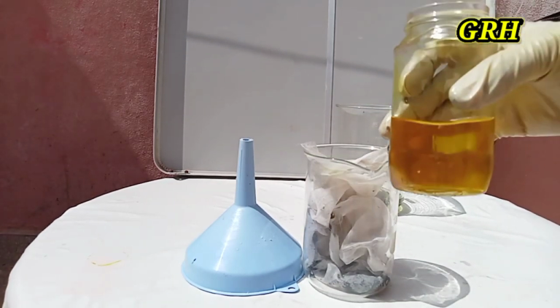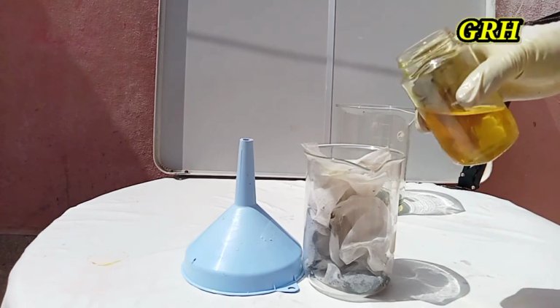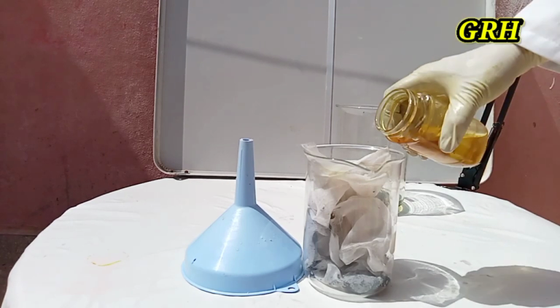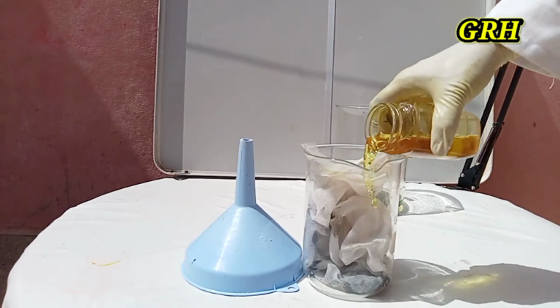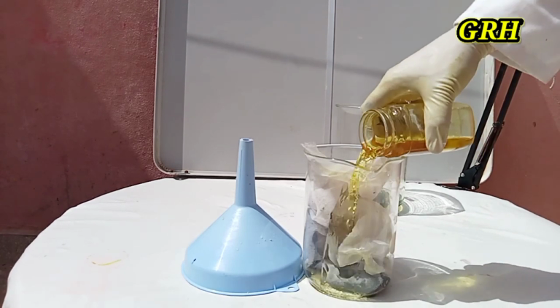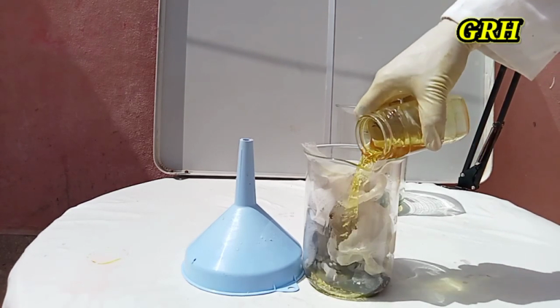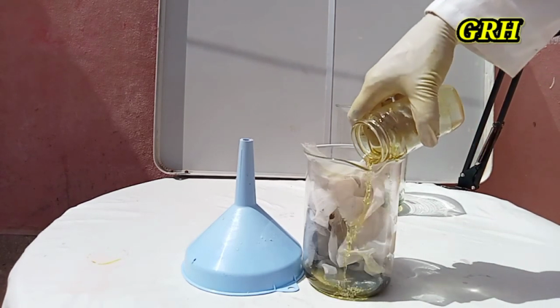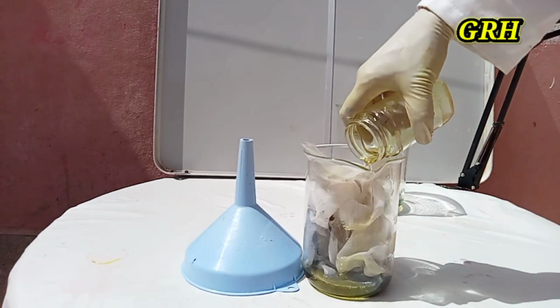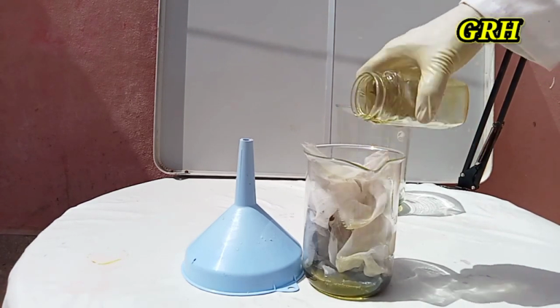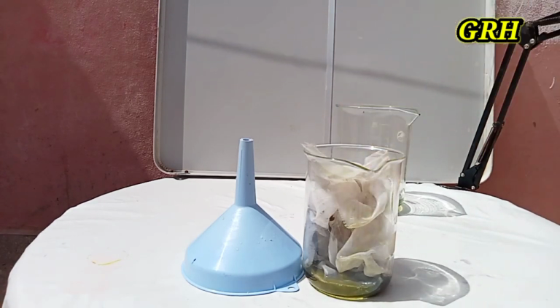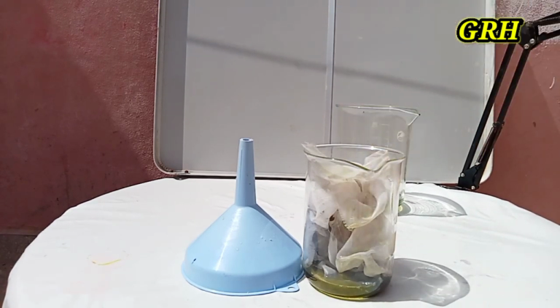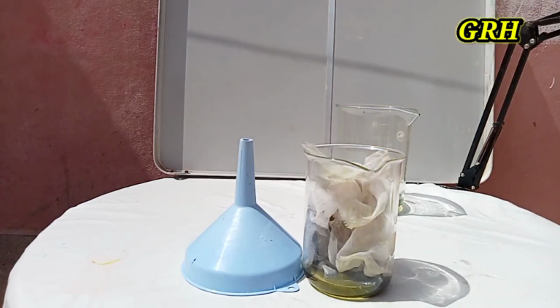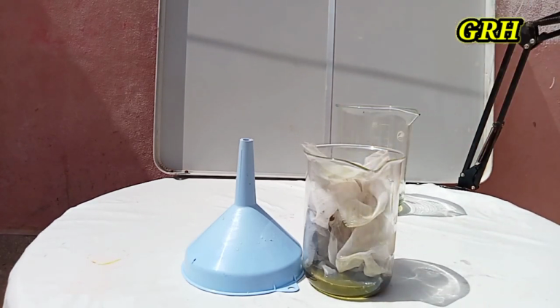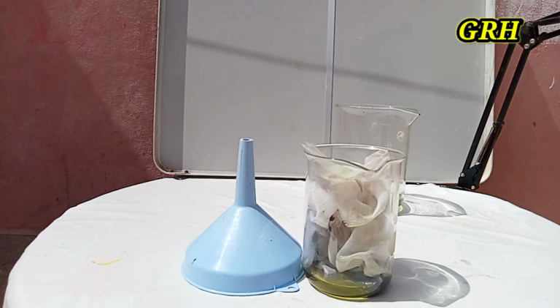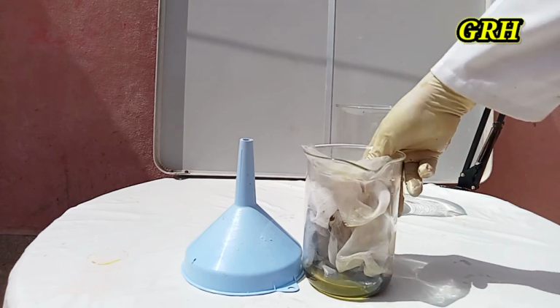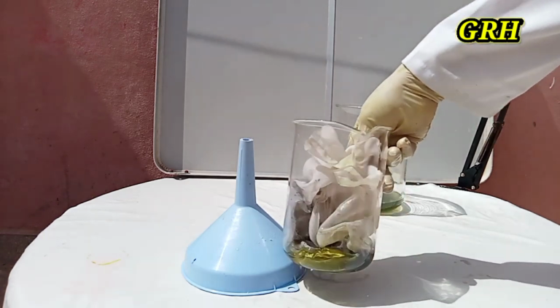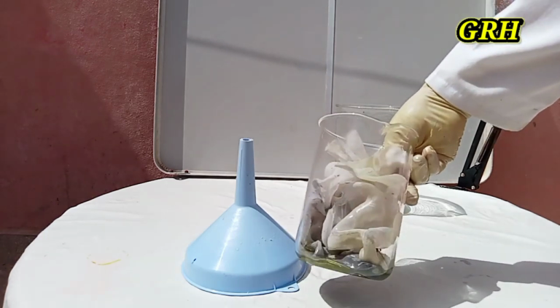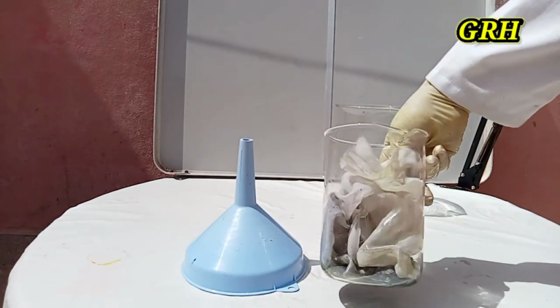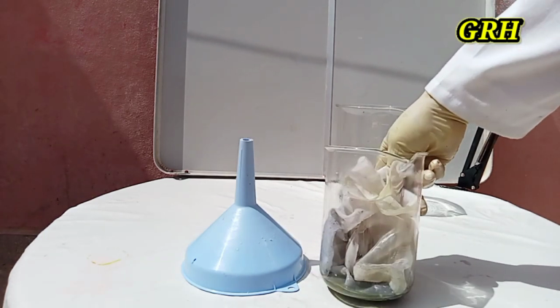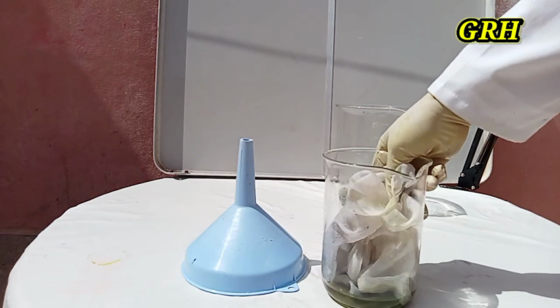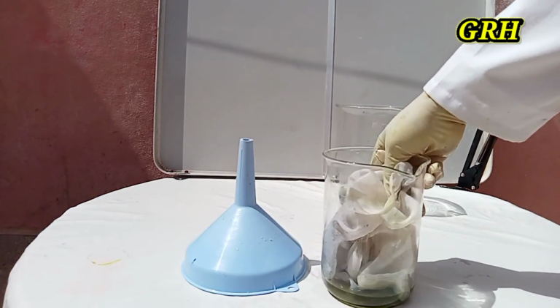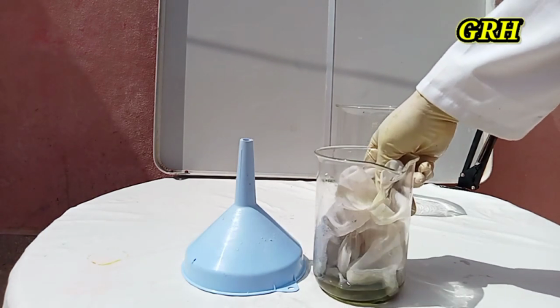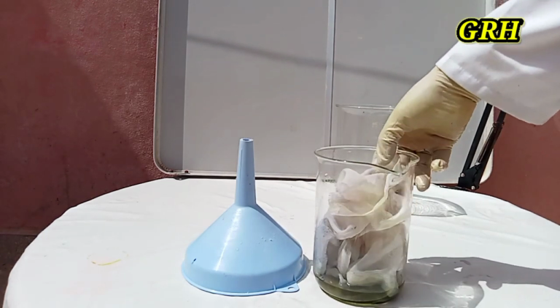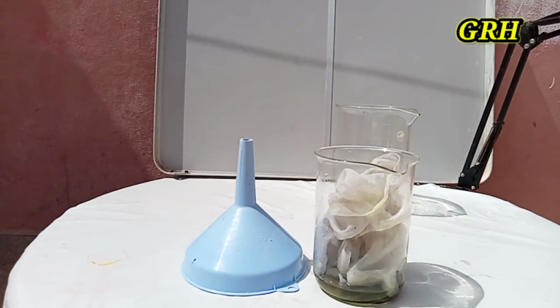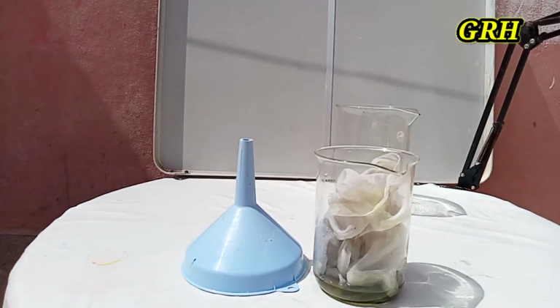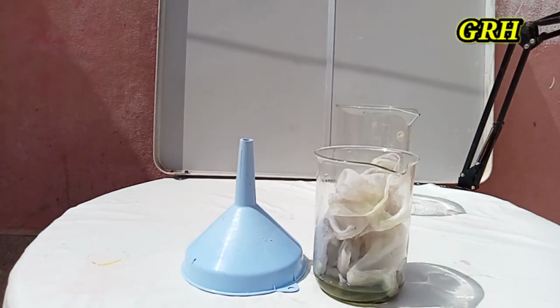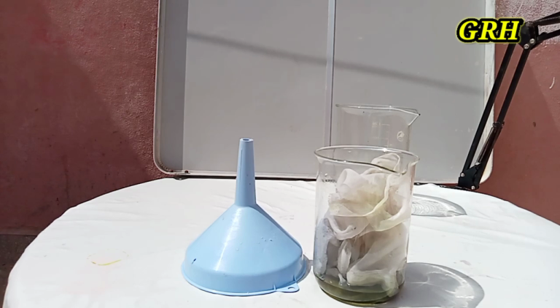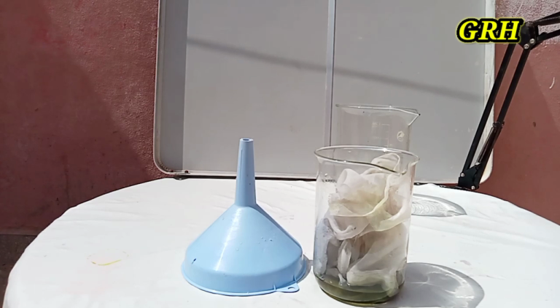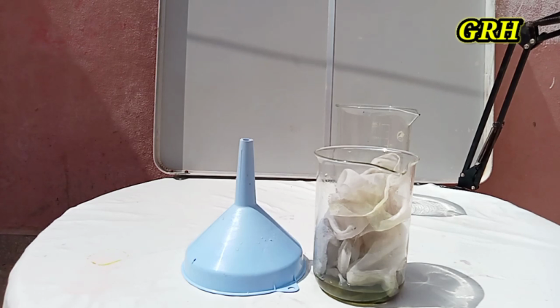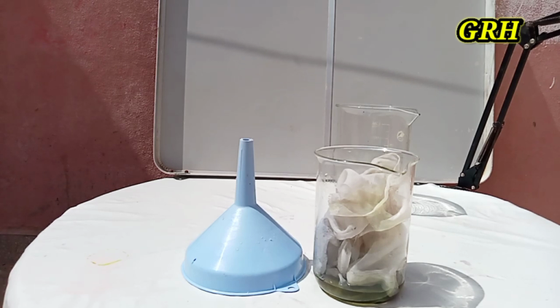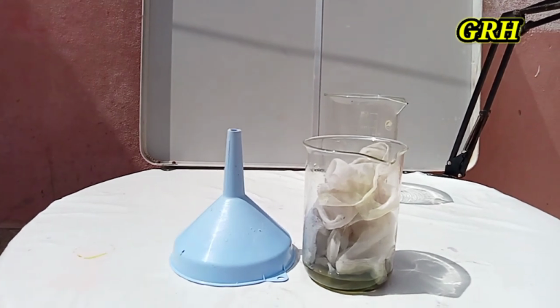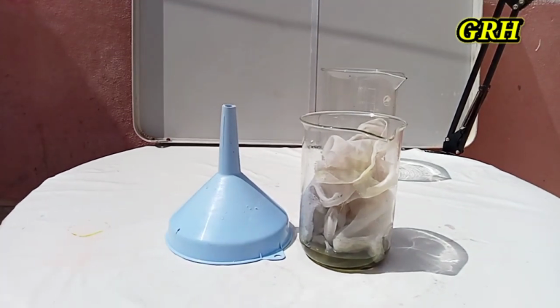Now add aqua regia. Aqua regia is a corrosive acid mixture made by combining nitric acid and hydrochloric acid. The usual ratio of acids is 3 parts hydrochloric acid to 1 part nitric acid.